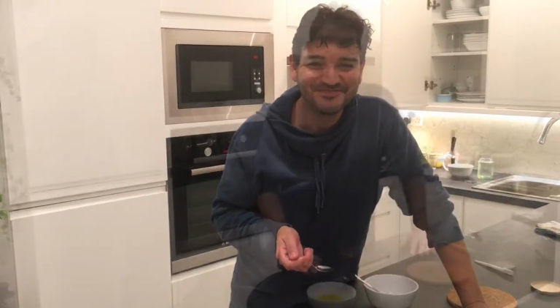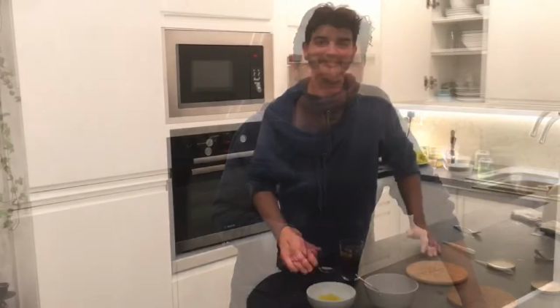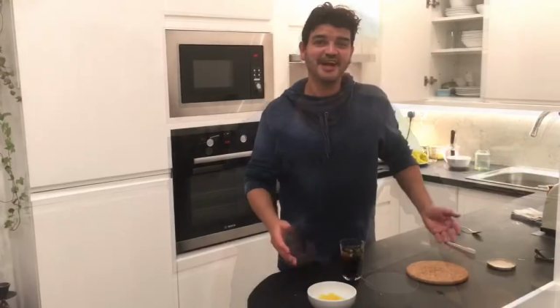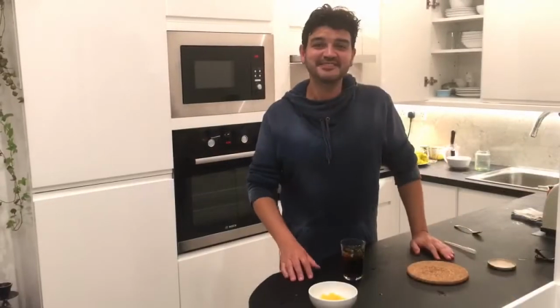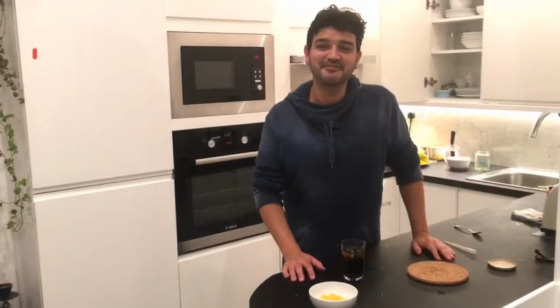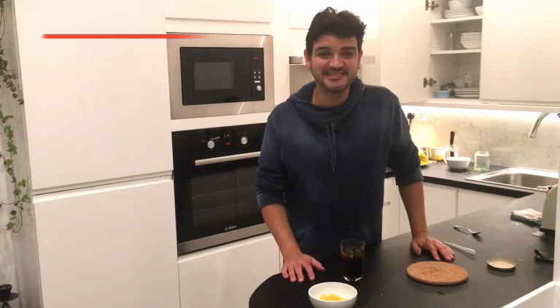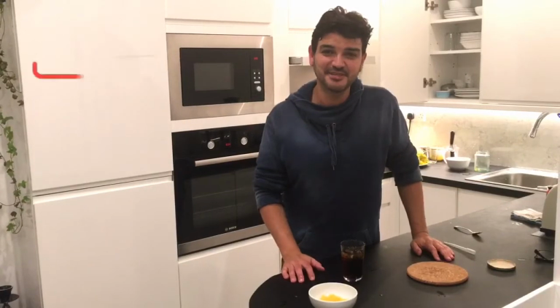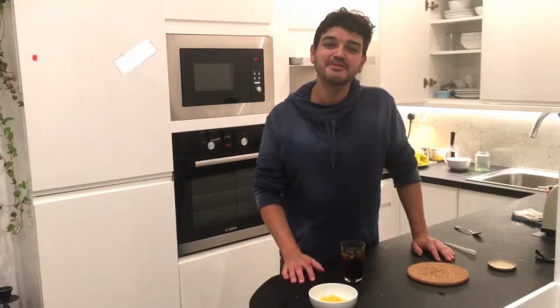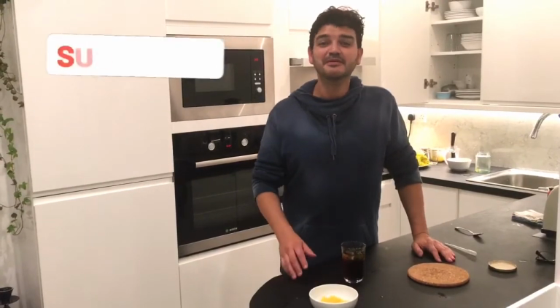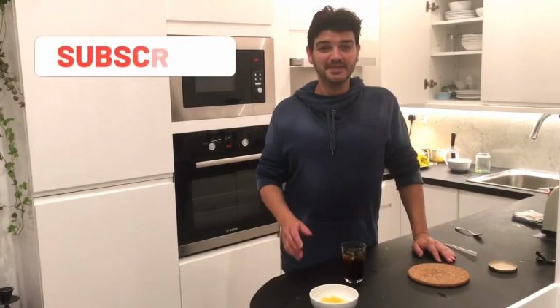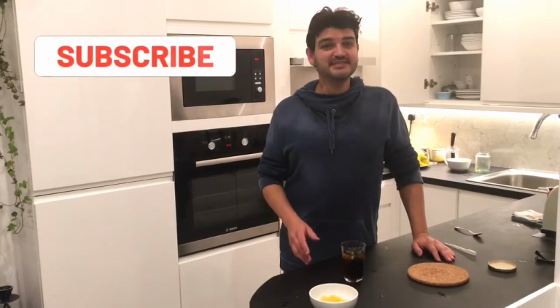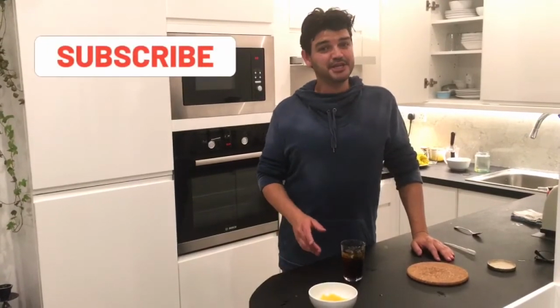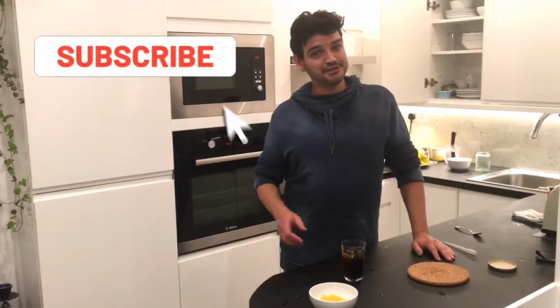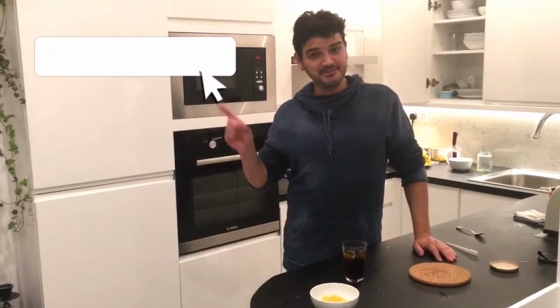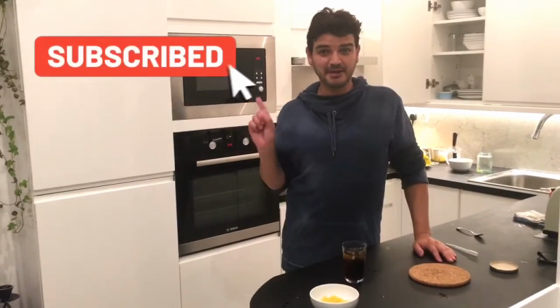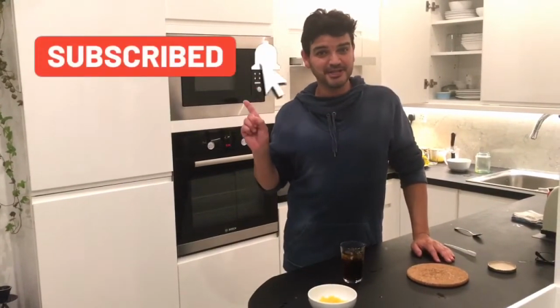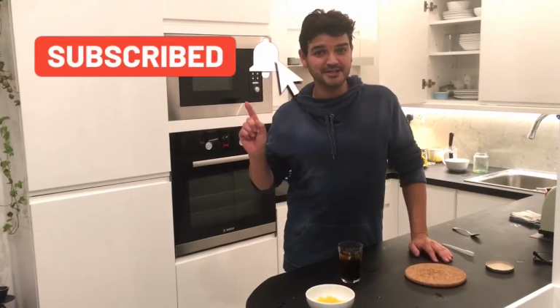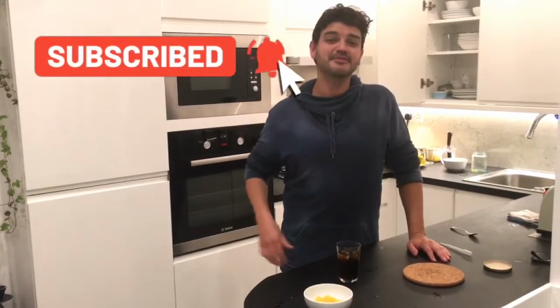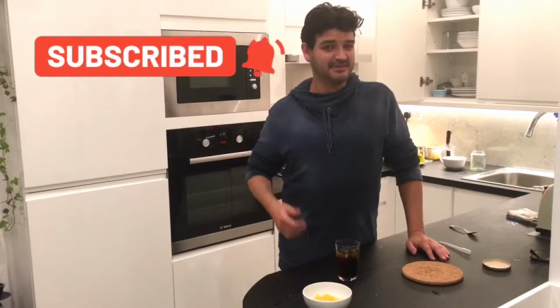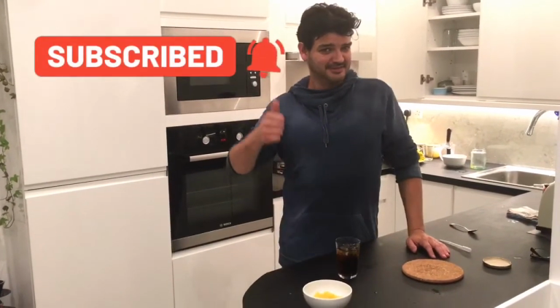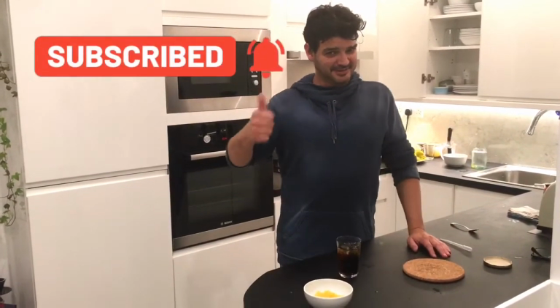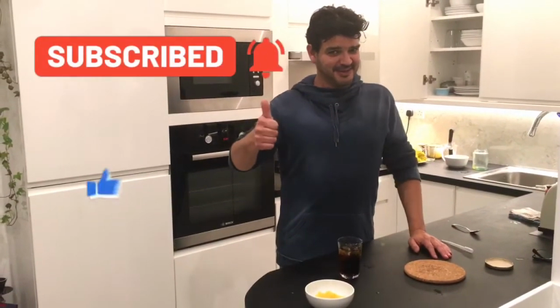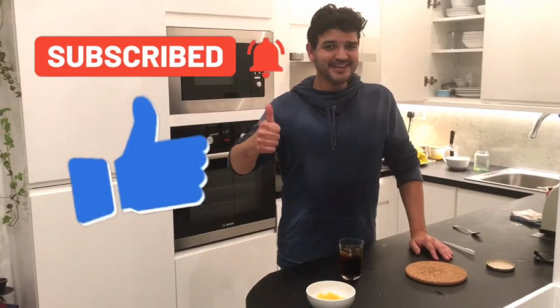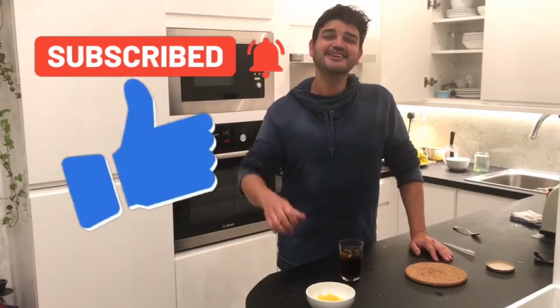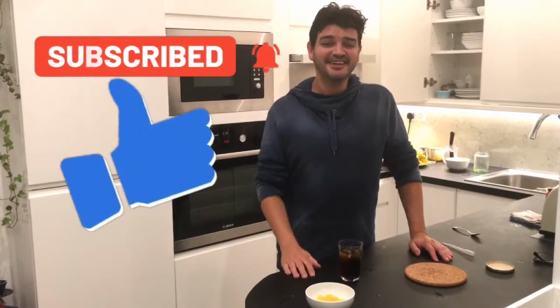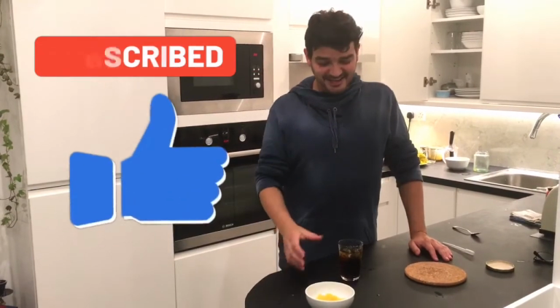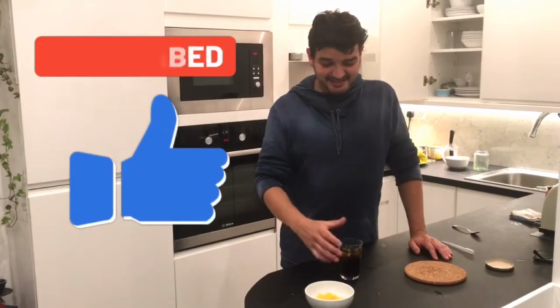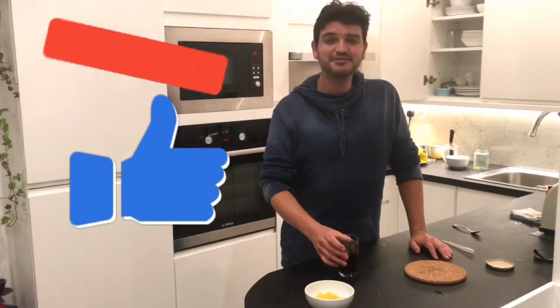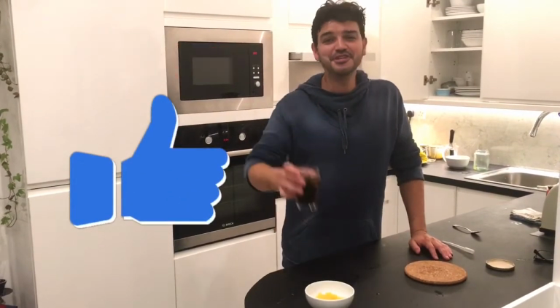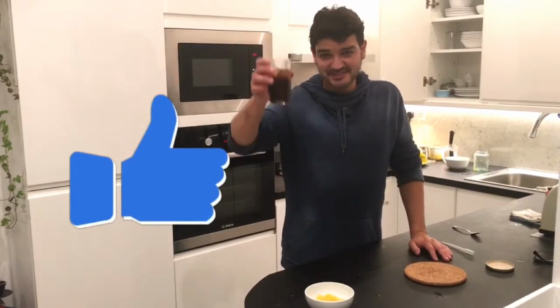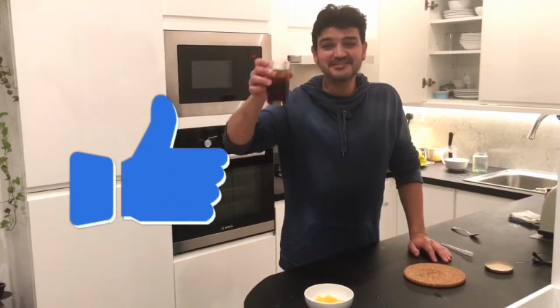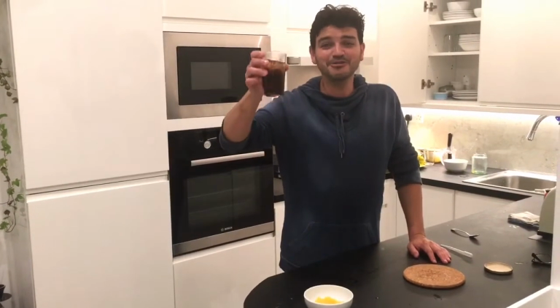So guys, if you like this video, please make sure to subscribe to my channel, give a like, and cheers — saúde!